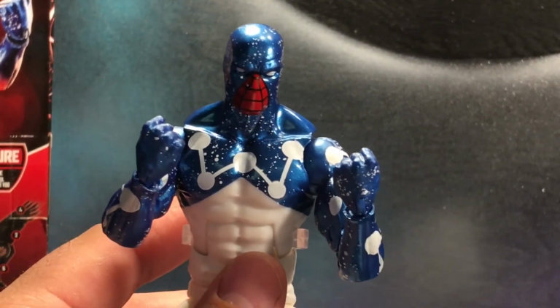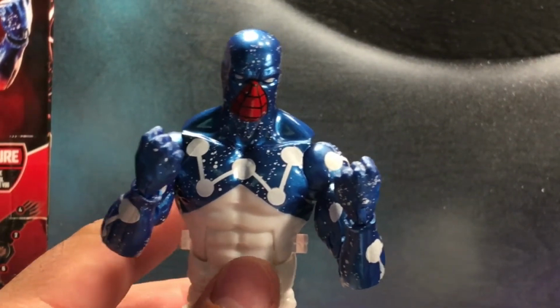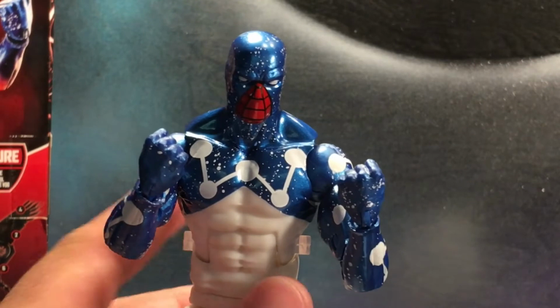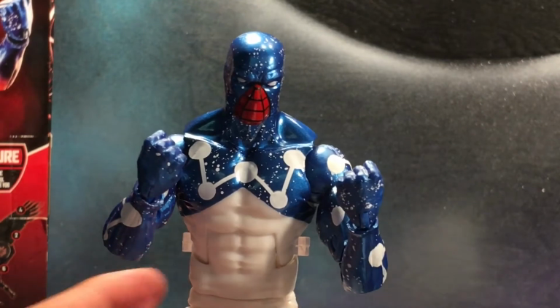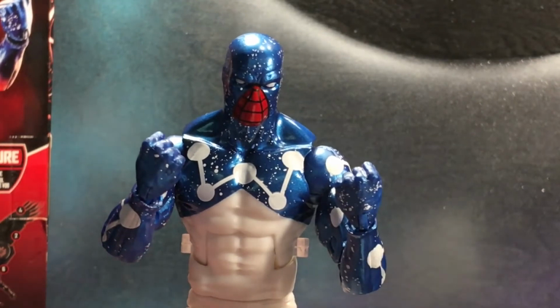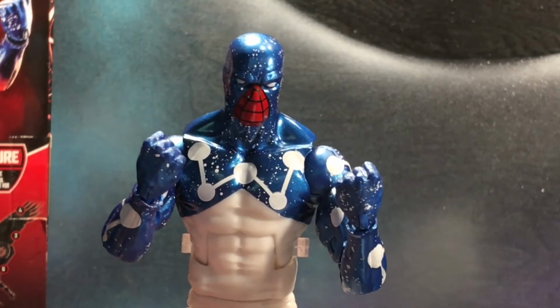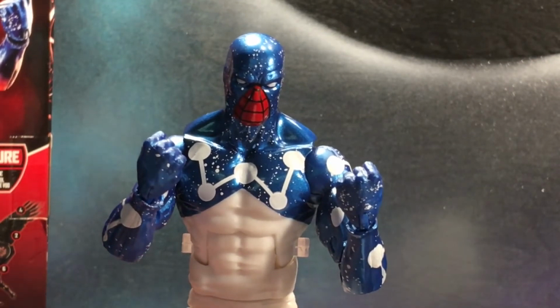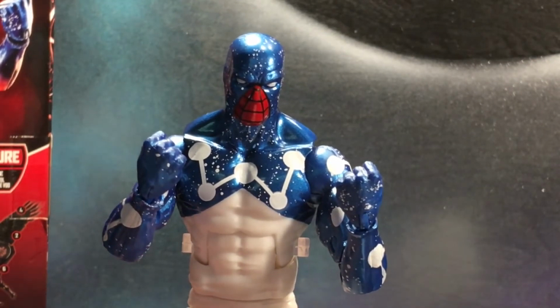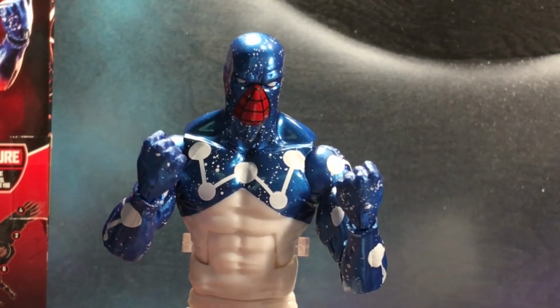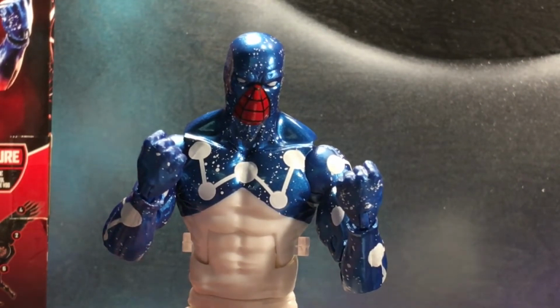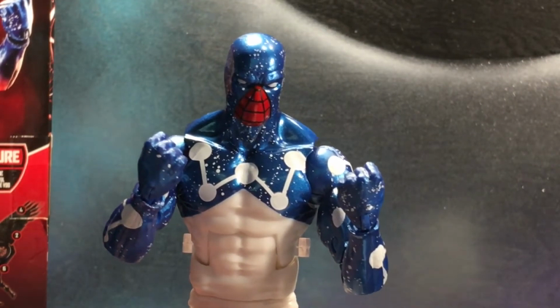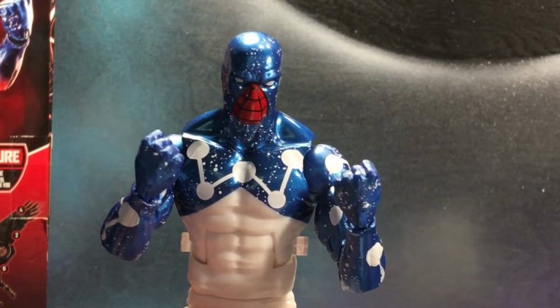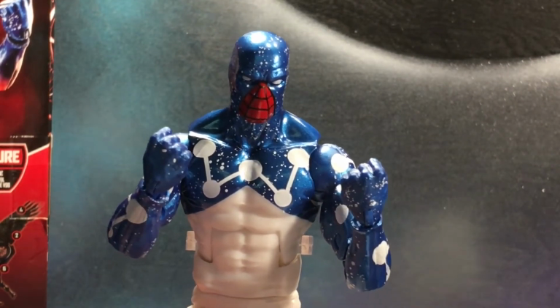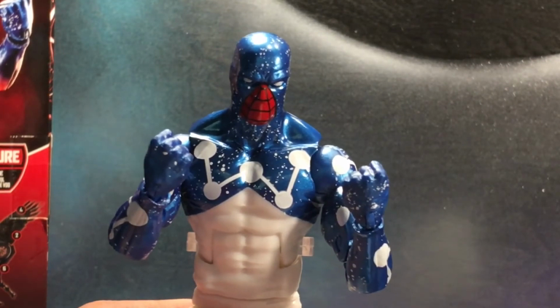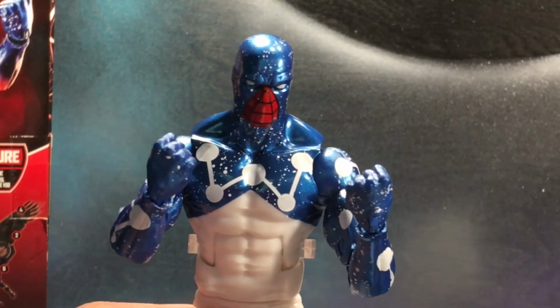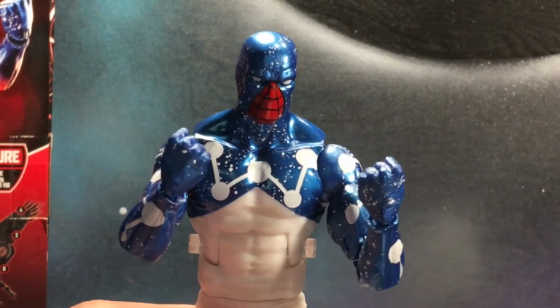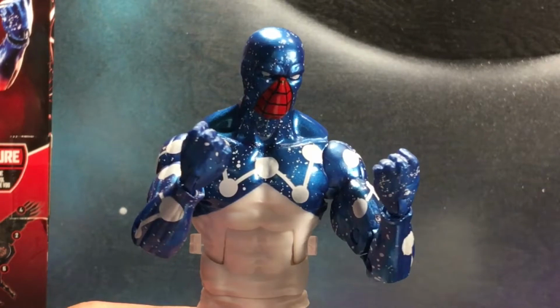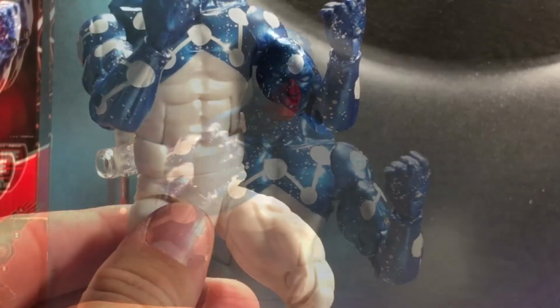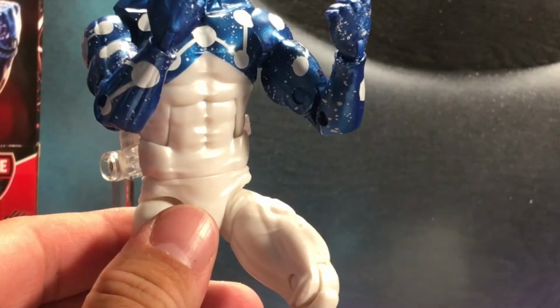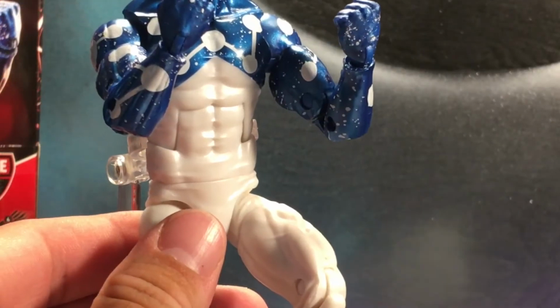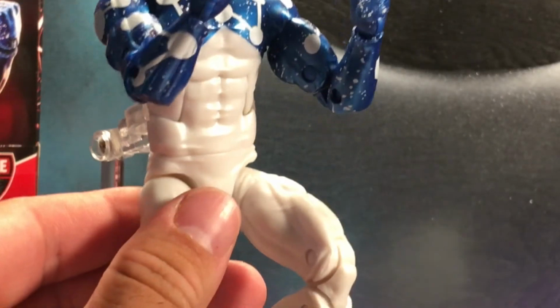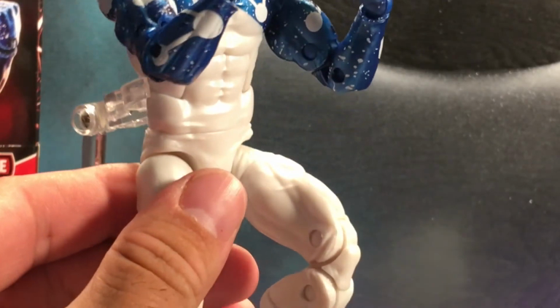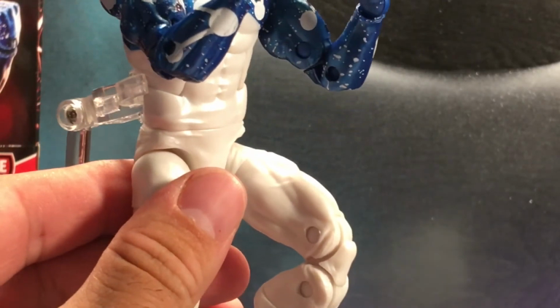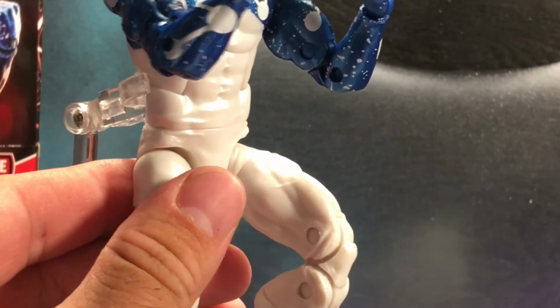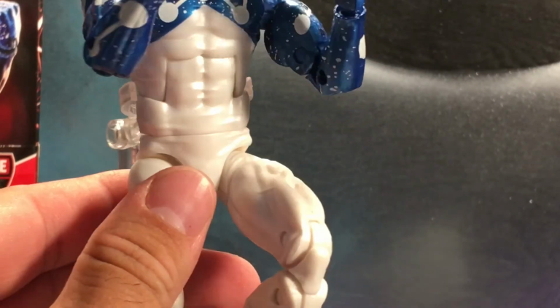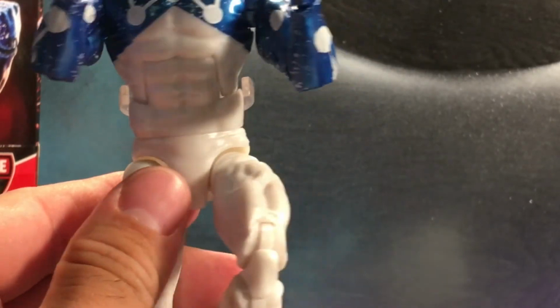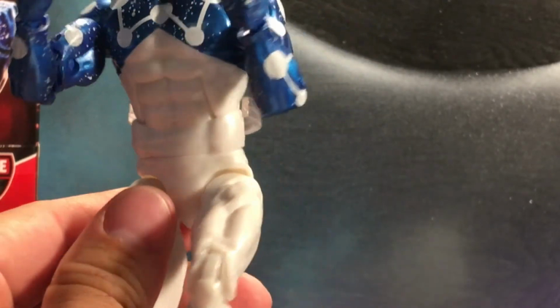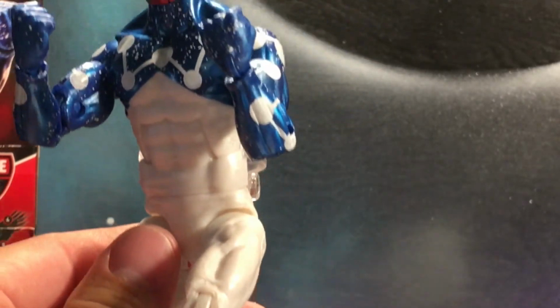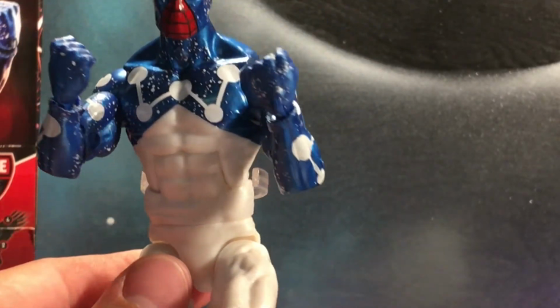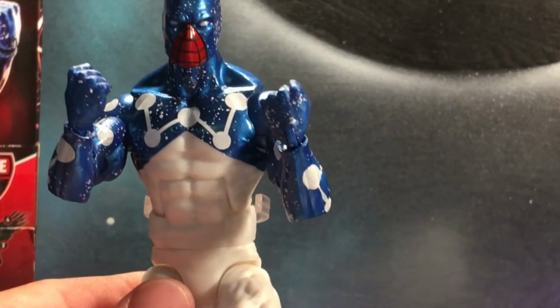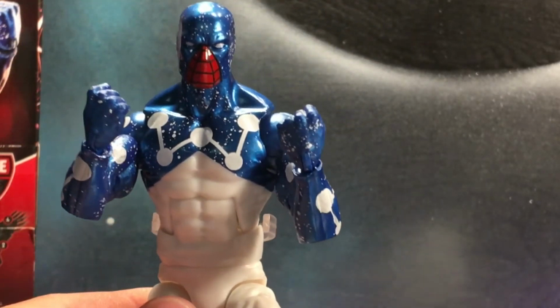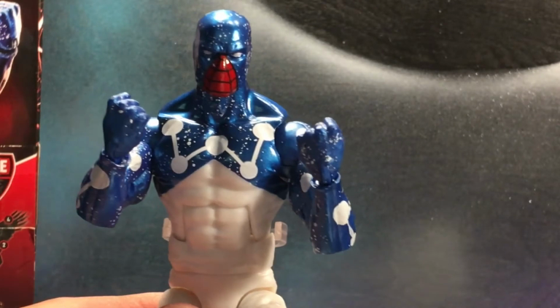I really do like the metallic — it's better than the metallic that they use for Vance Astro. And the little speckles of white, the white is like a nice pearl, has a good sheen on it, looks amazing.